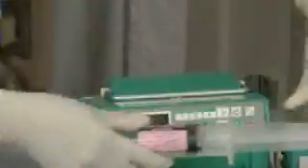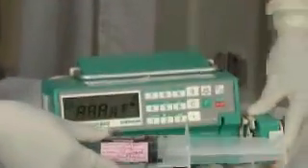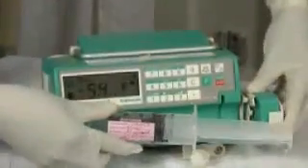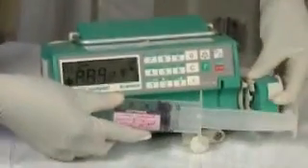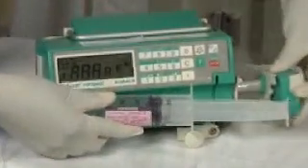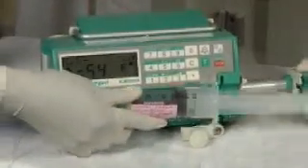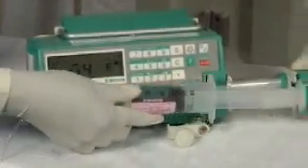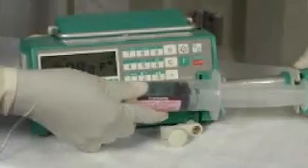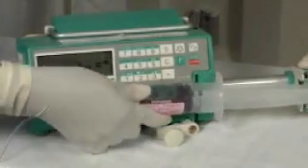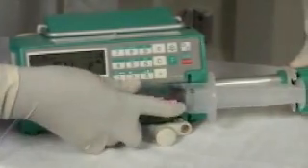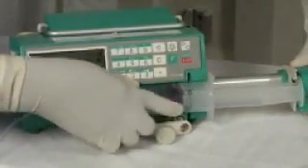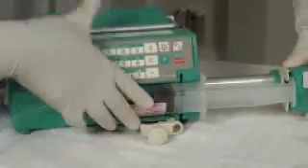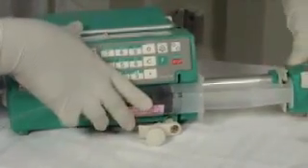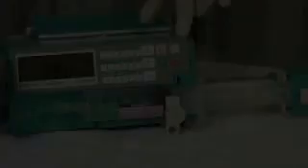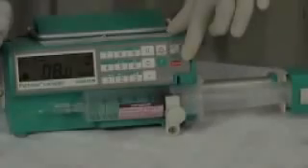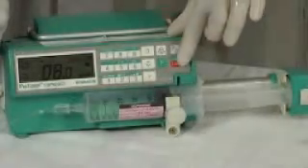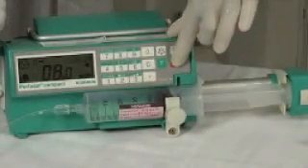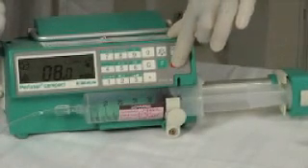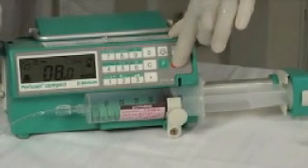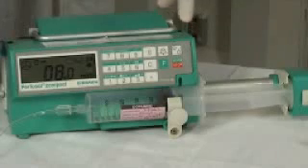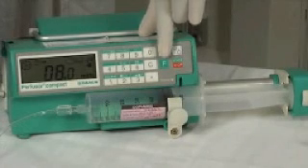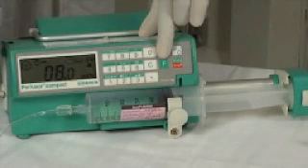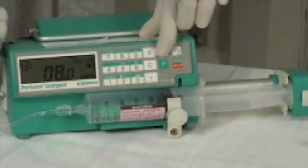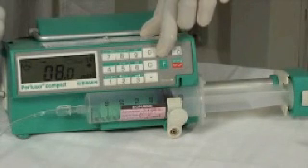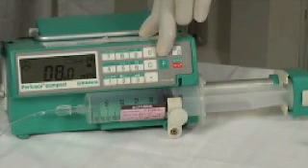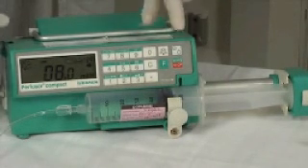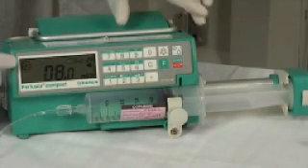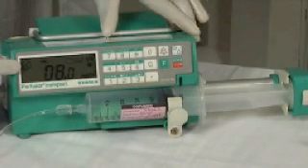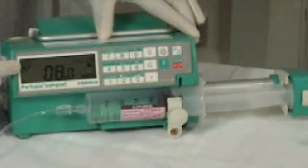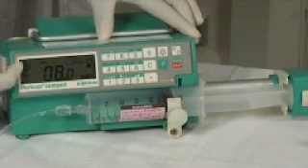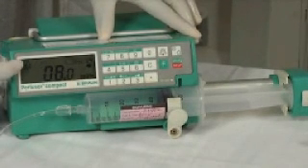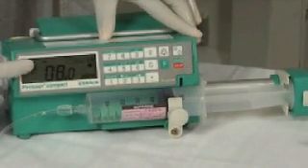Then place the new syringe into the pump and secure it using both the locks. After that, press the start button and turn off the alarm. The rotating wheel shows the flow has started.